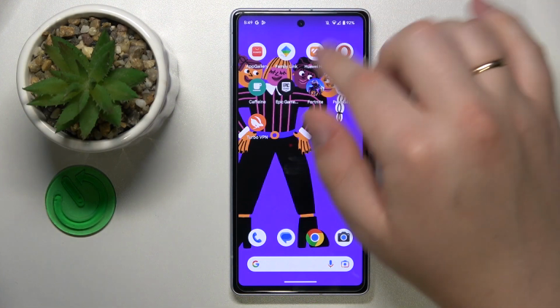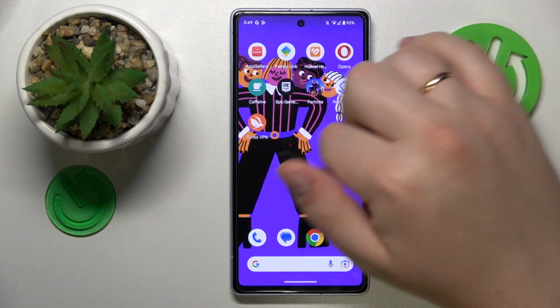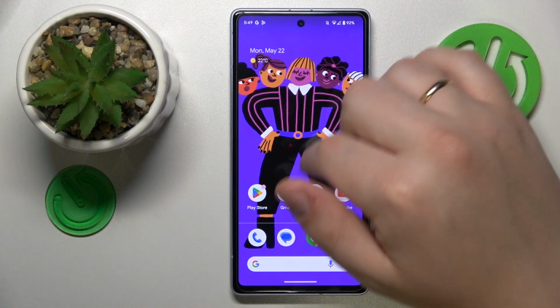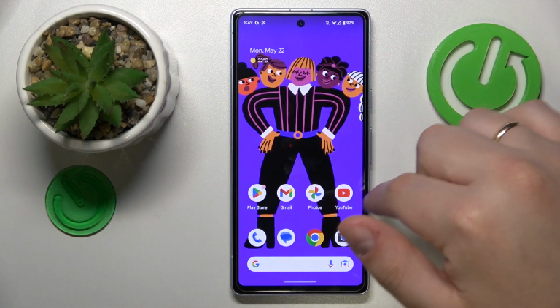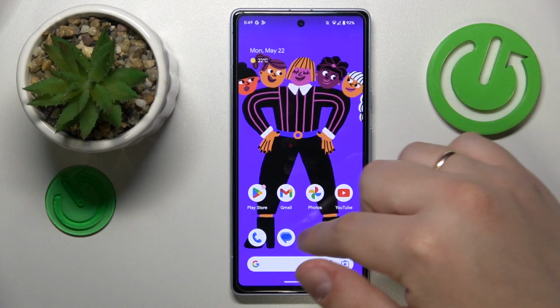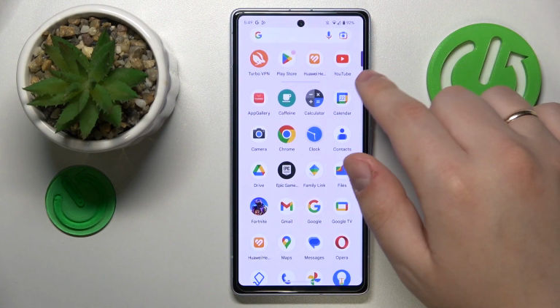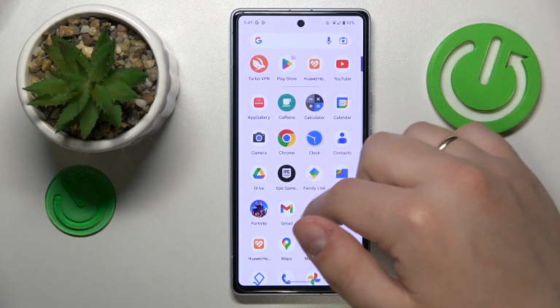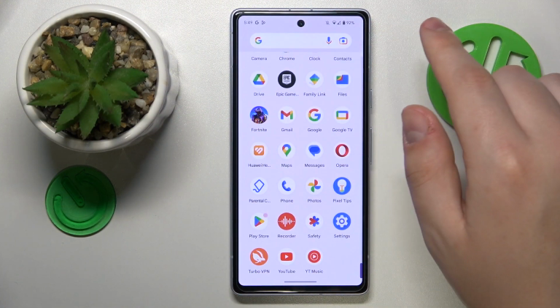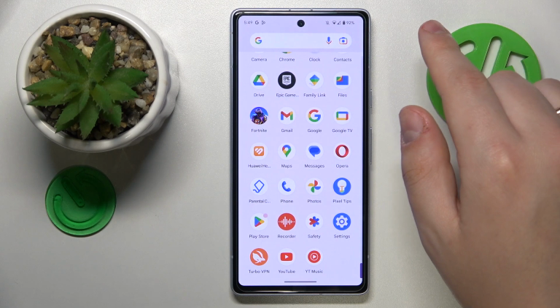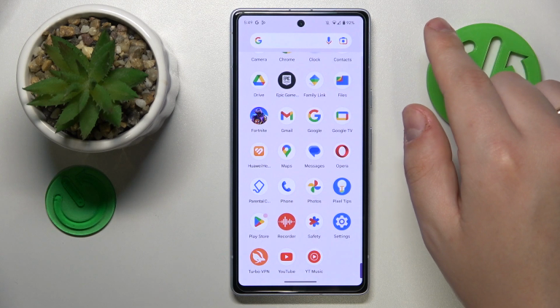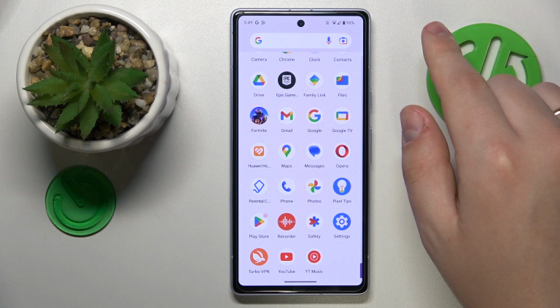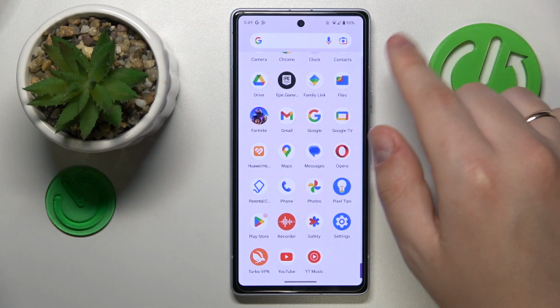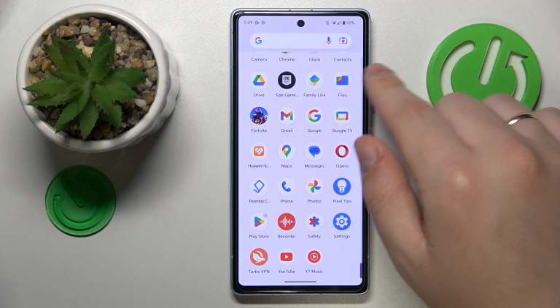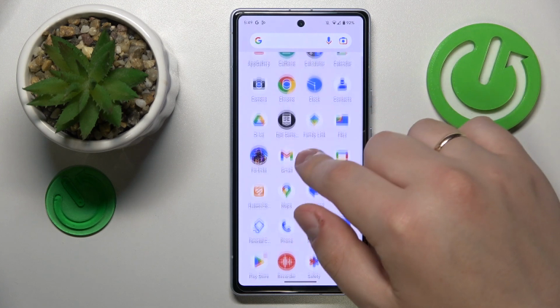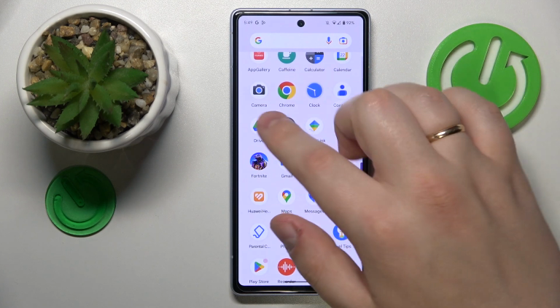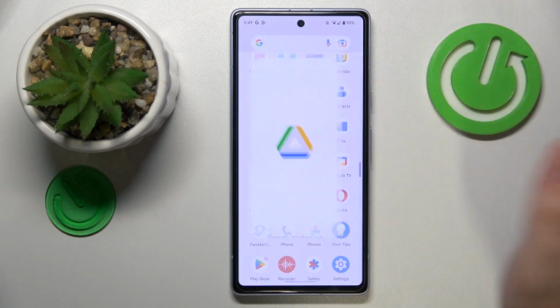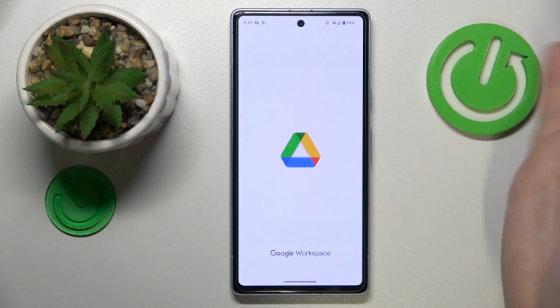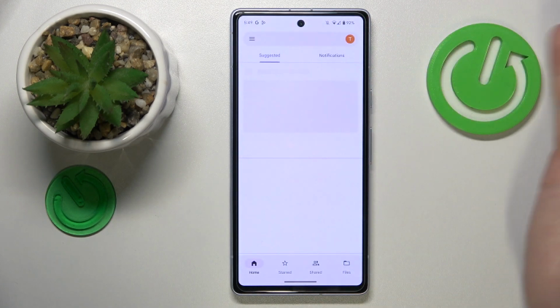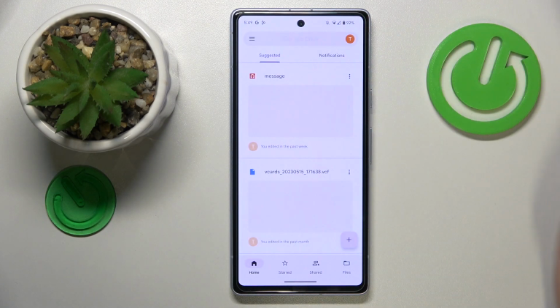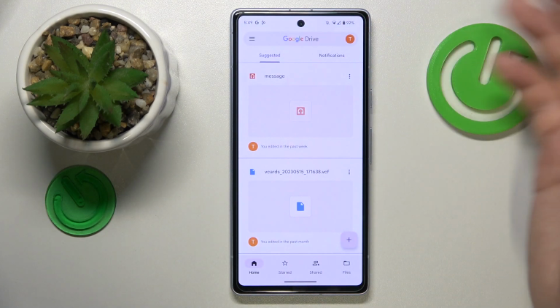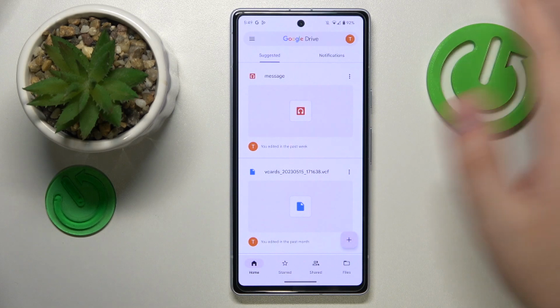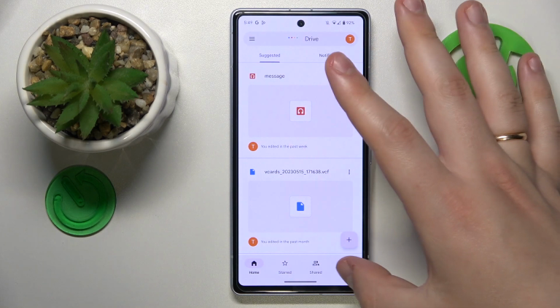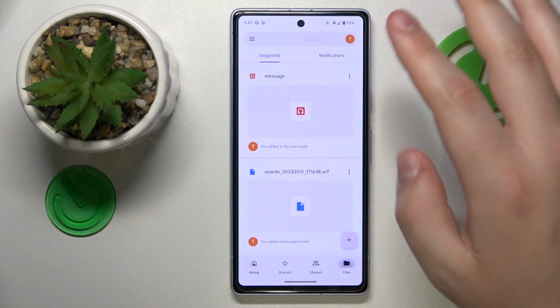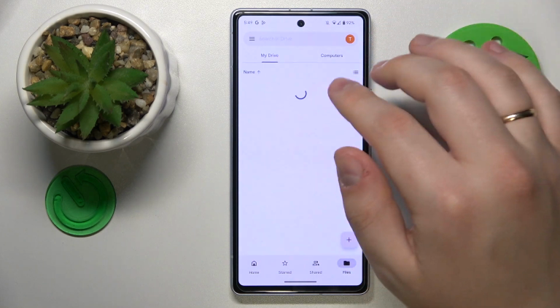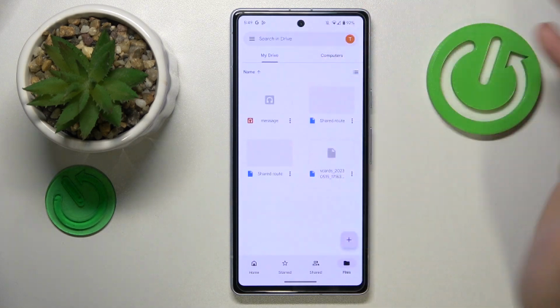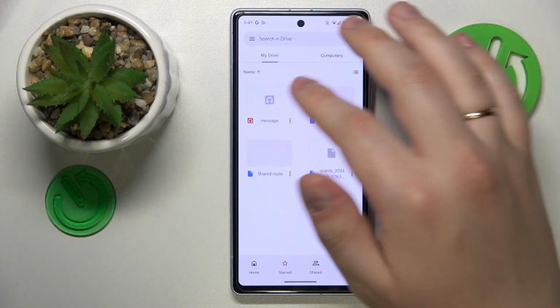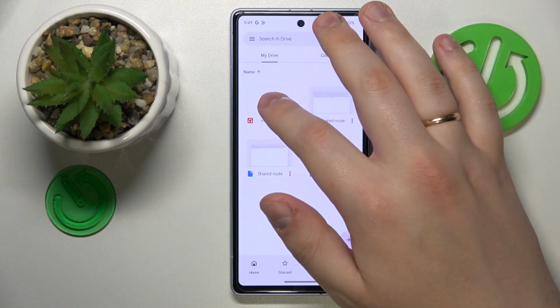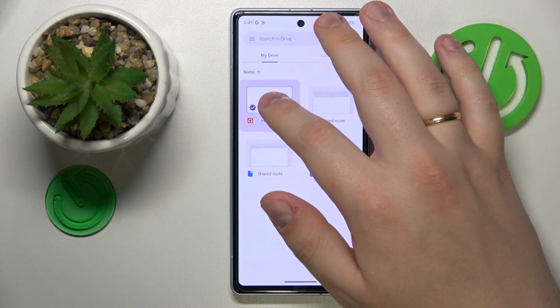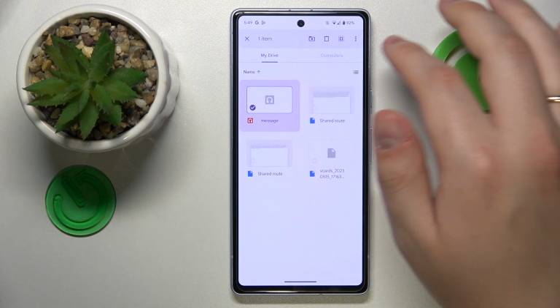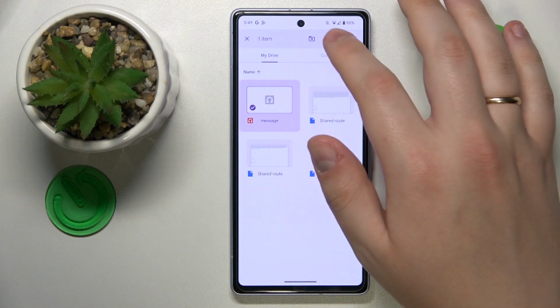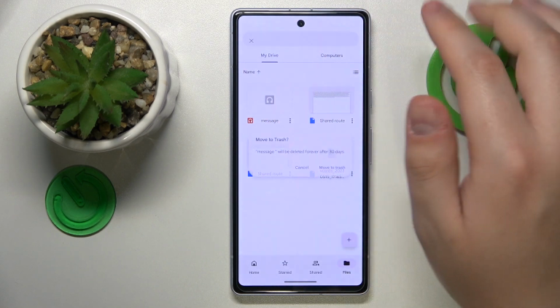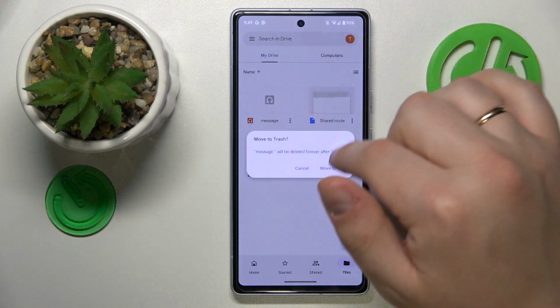Firstly, you will need to find and launch the Google Drive app that should come pre-installed with your phone. So here it is. If you haven't manually uninstalled it, of course, then simply get it for free from the Google Play Store.